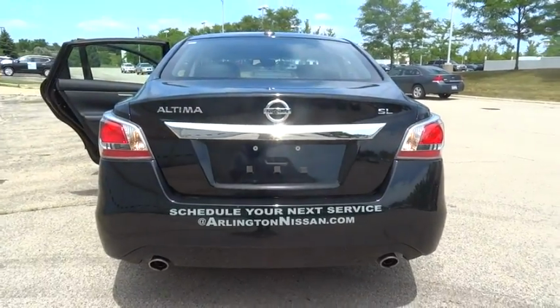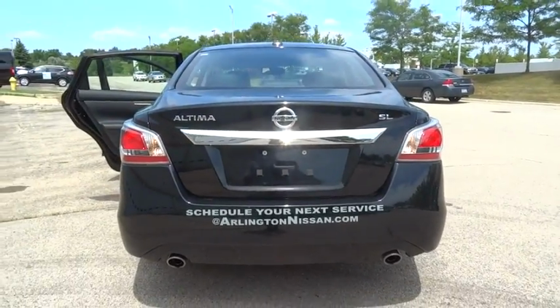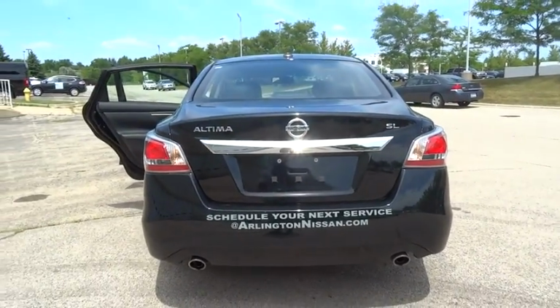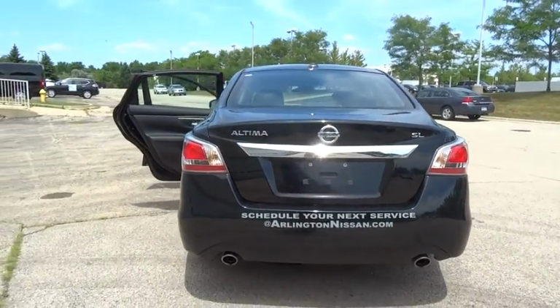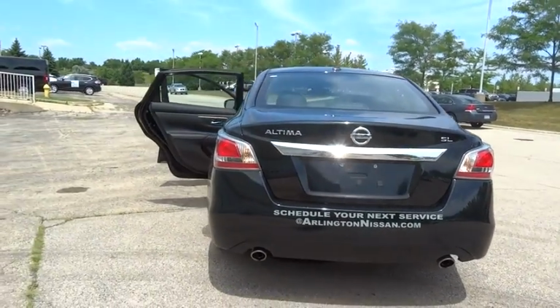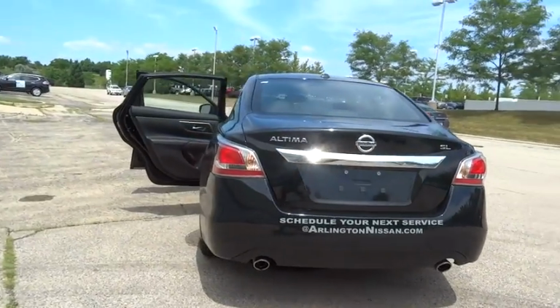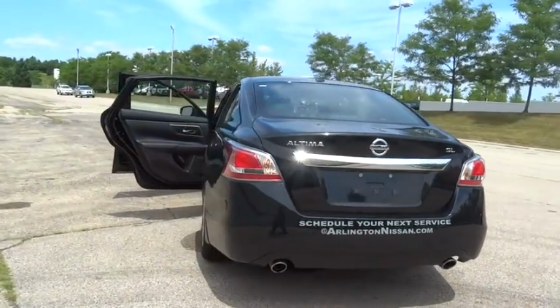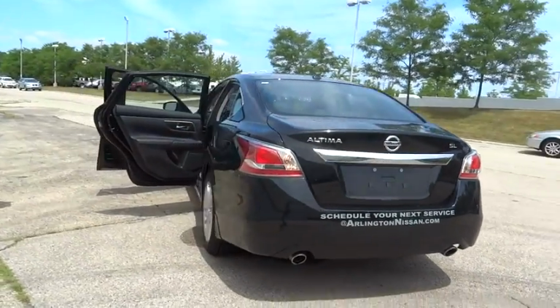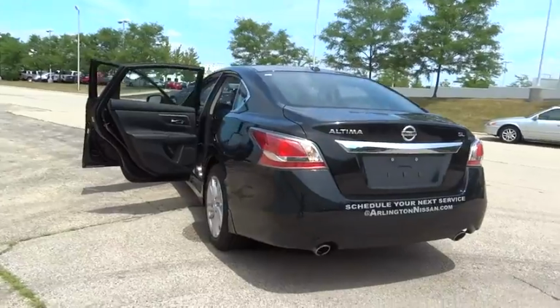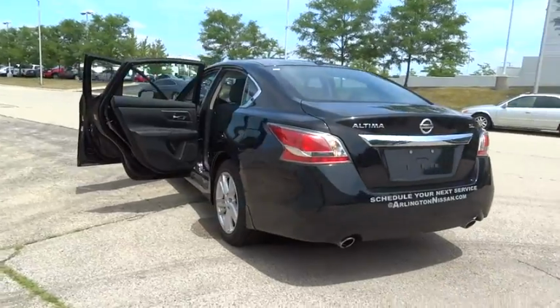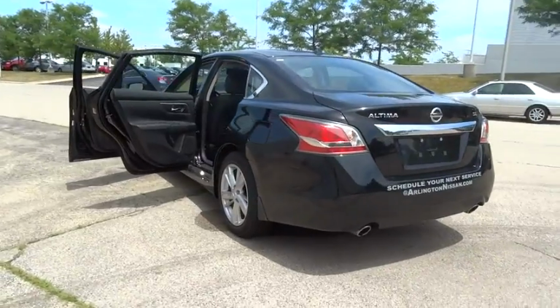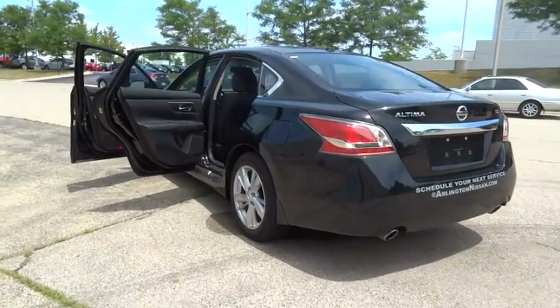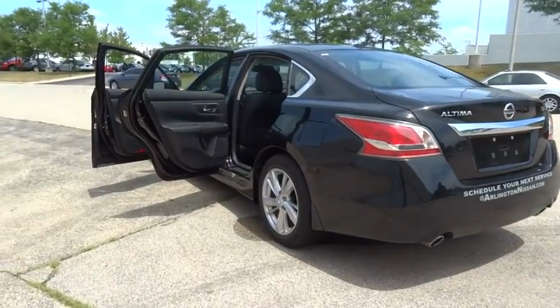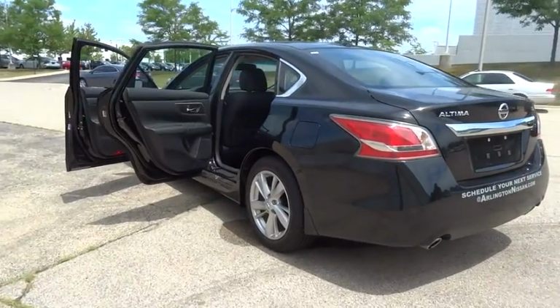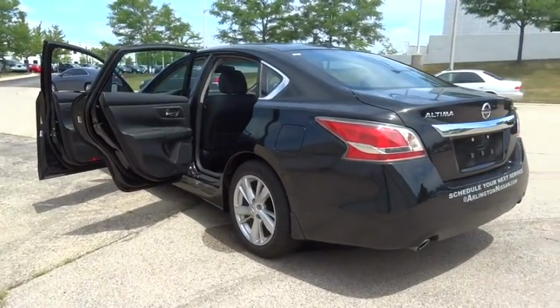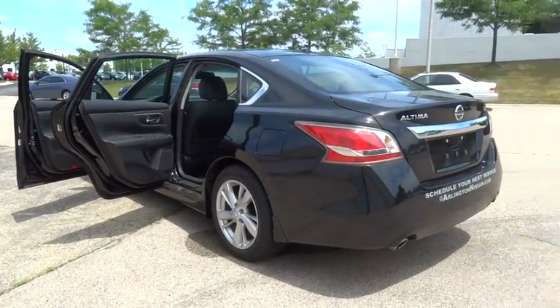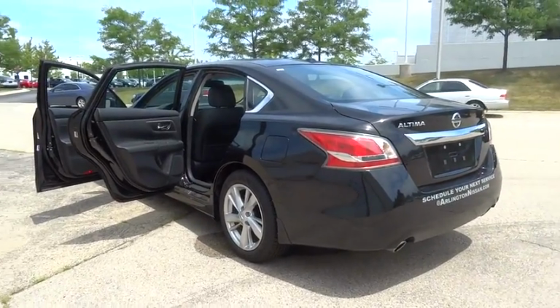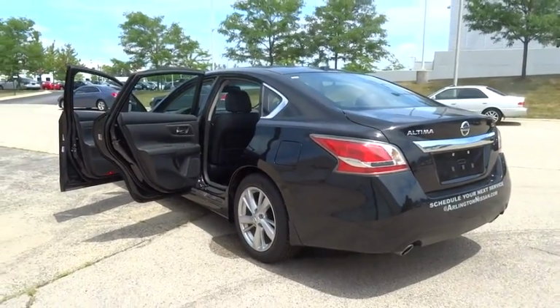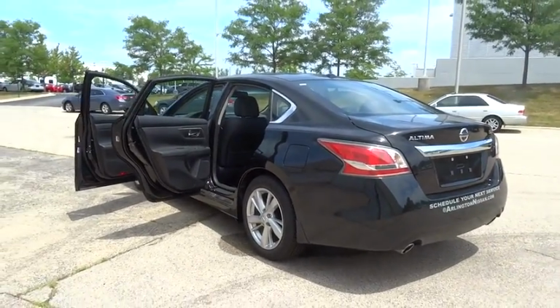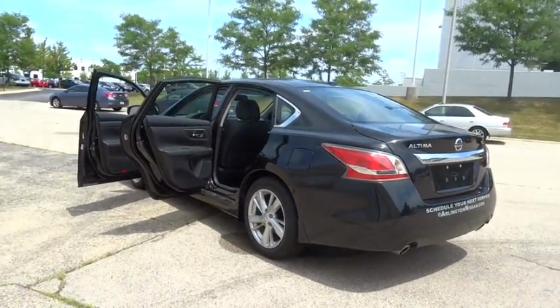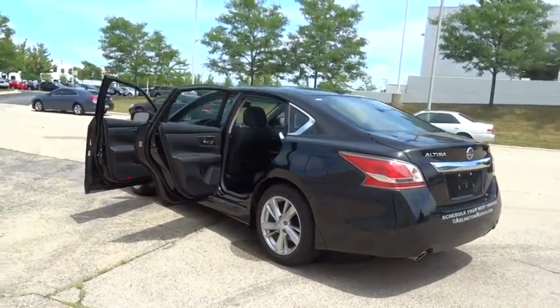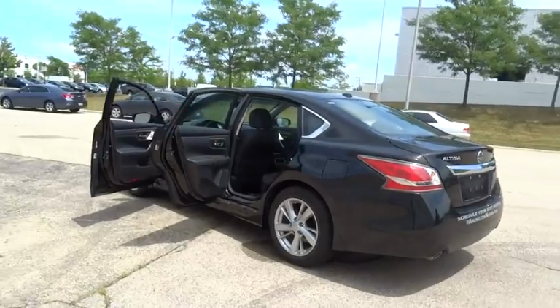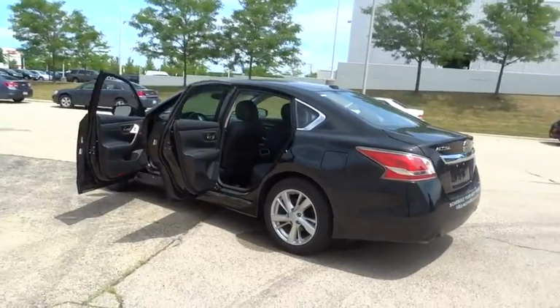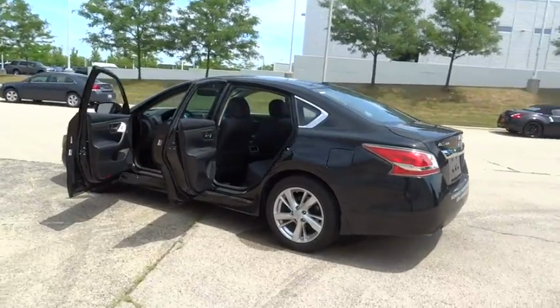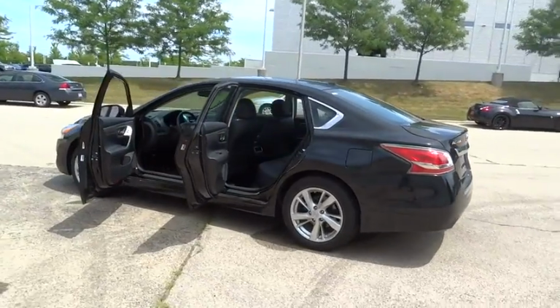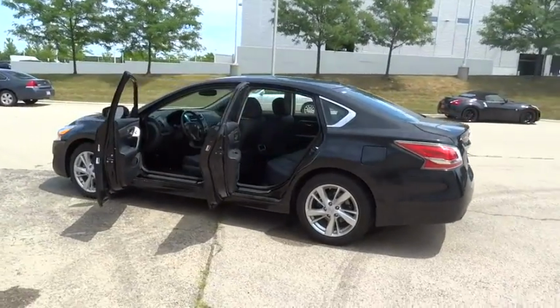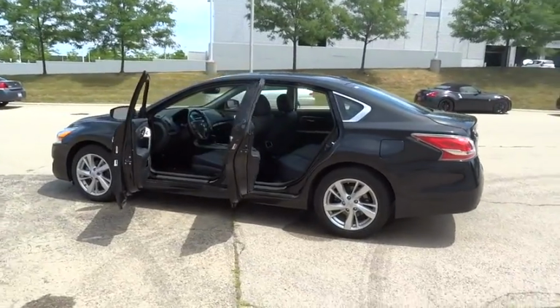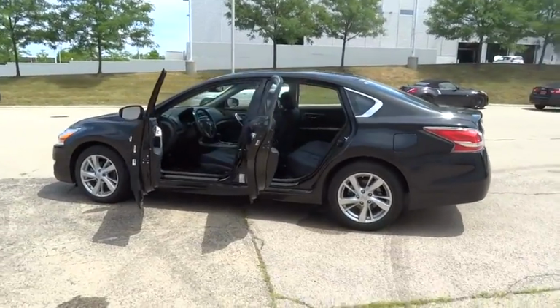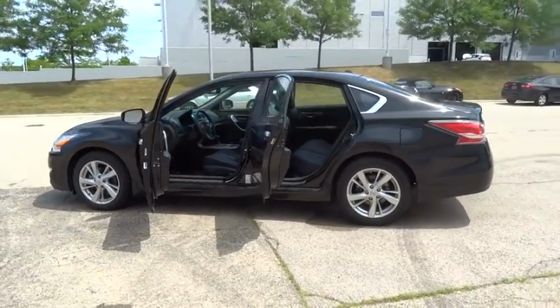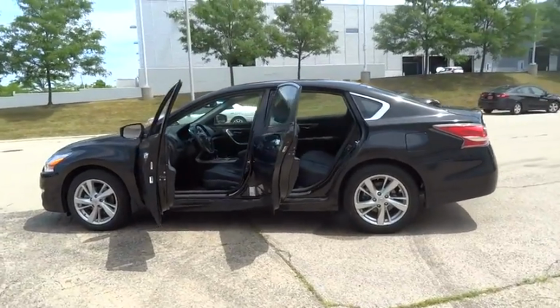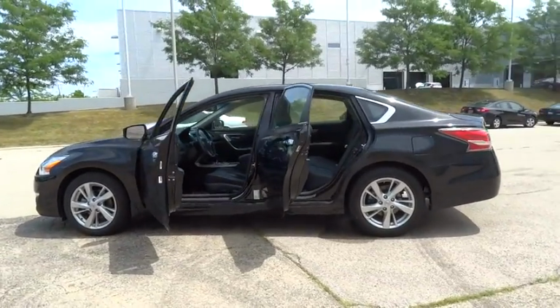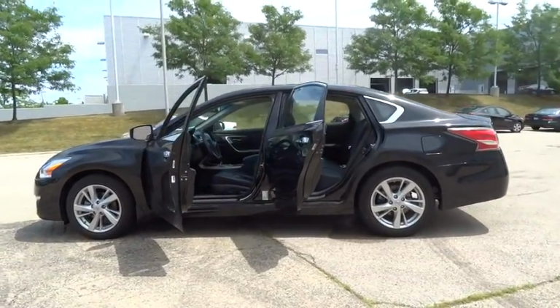Here are some of this vehicle's great options: power passenger seat, remote engine start, stability control, keyless entry, traction control, anti-lock braking system, steering wheel audio control, backup camera.